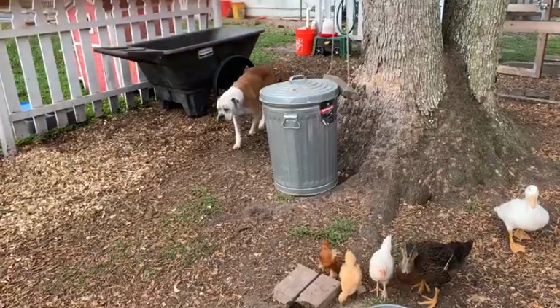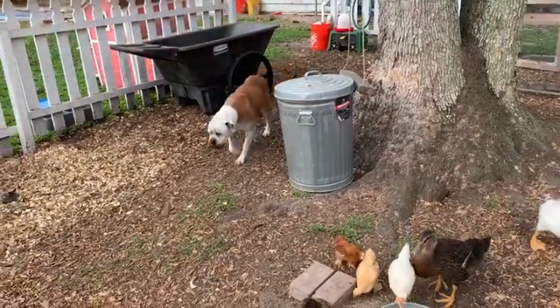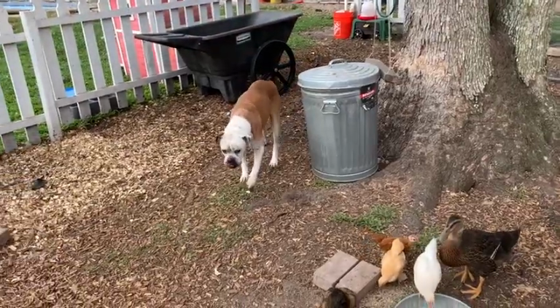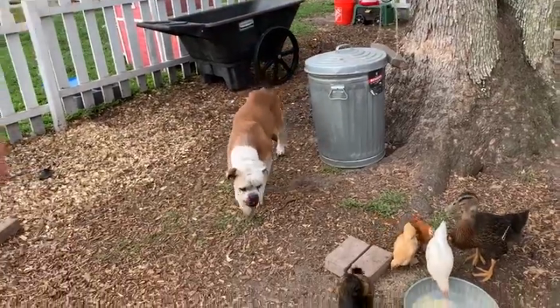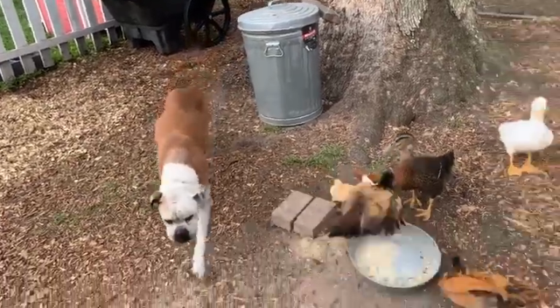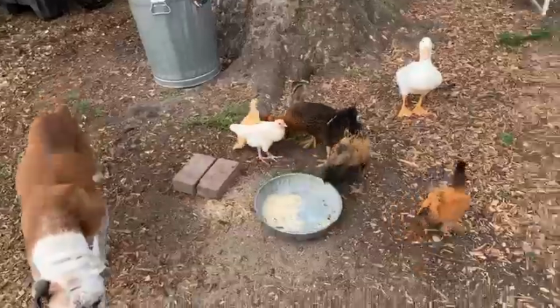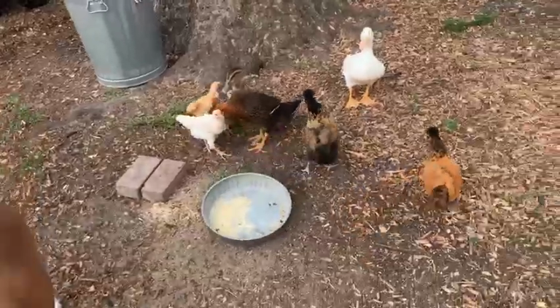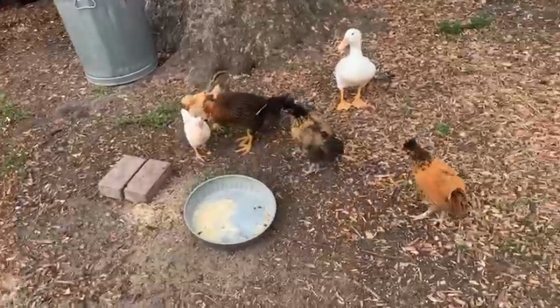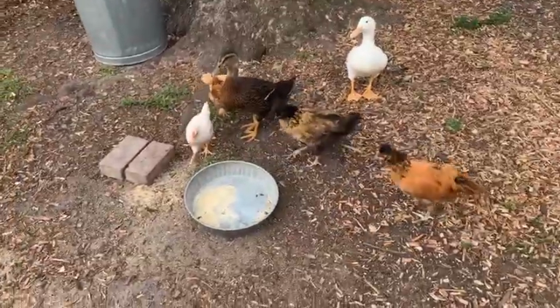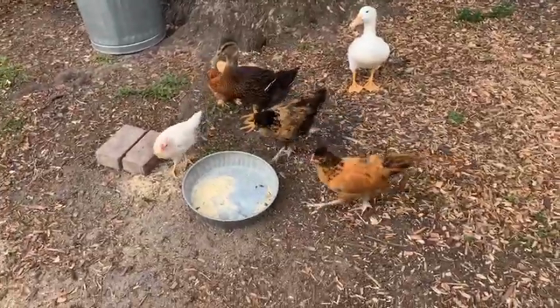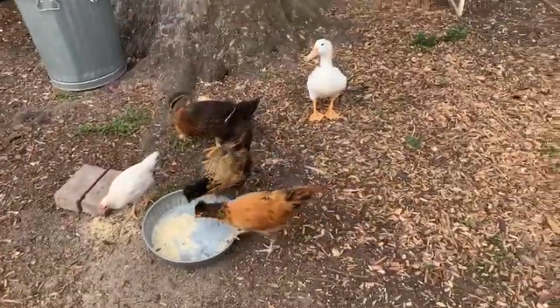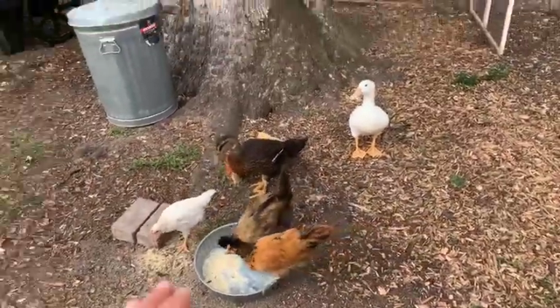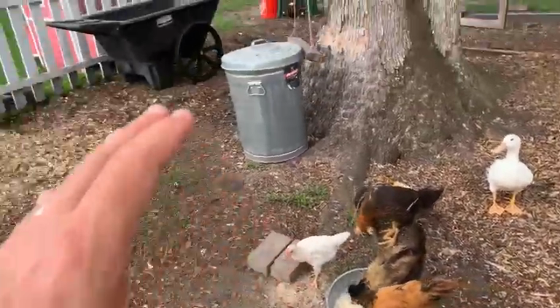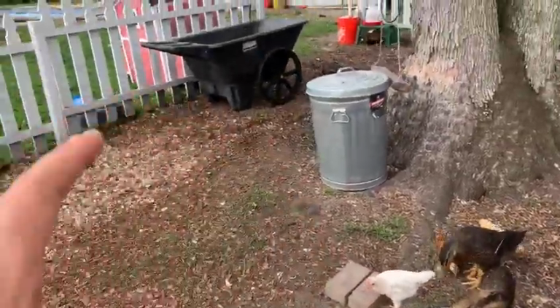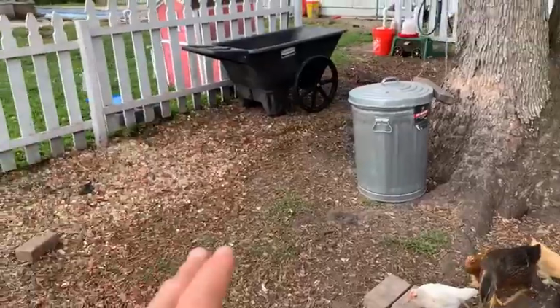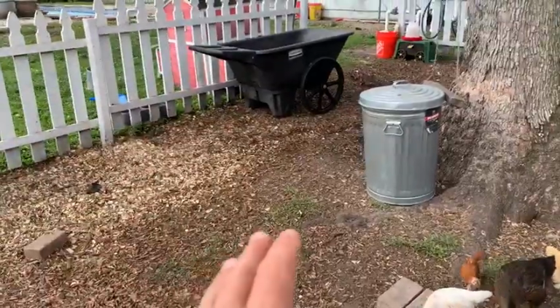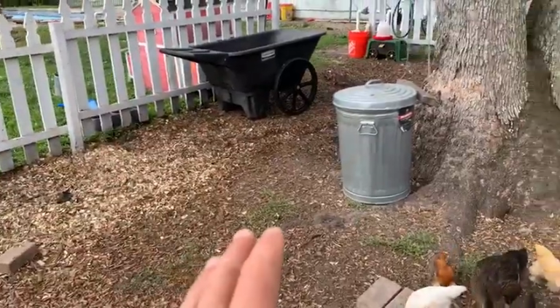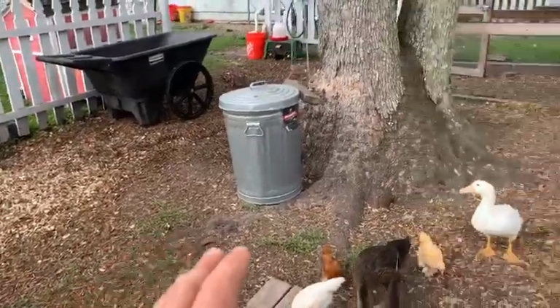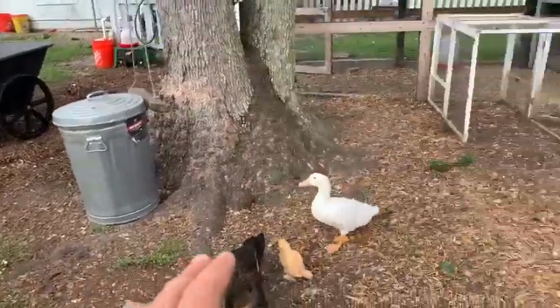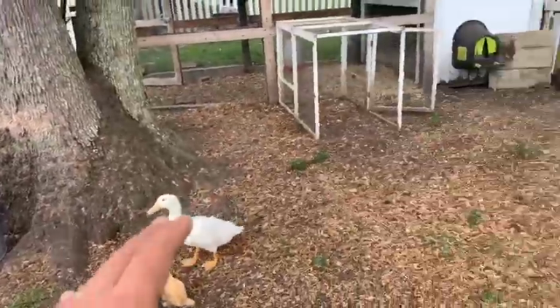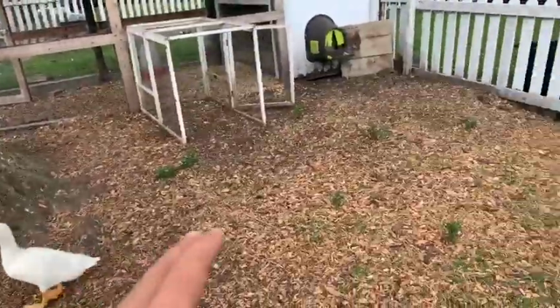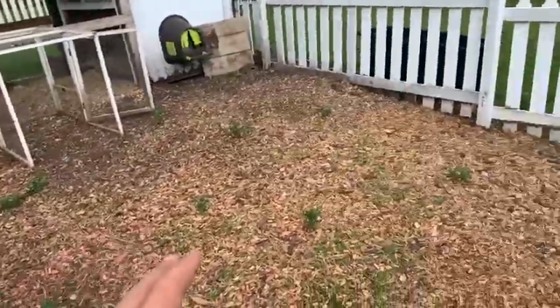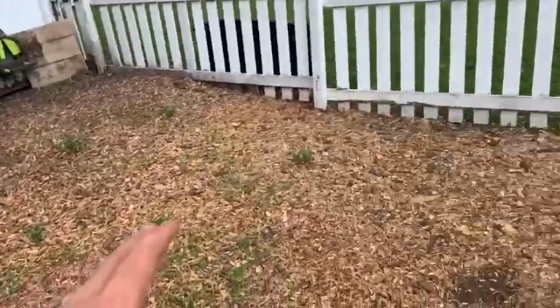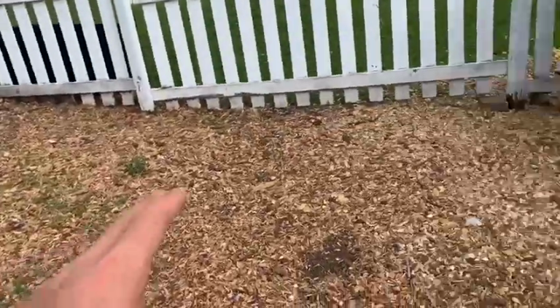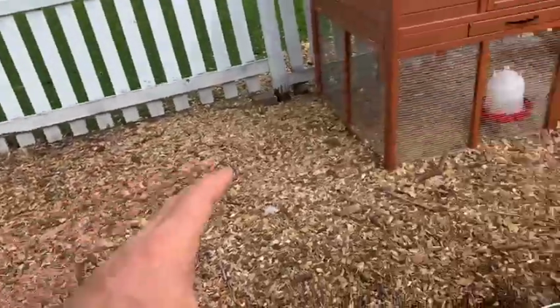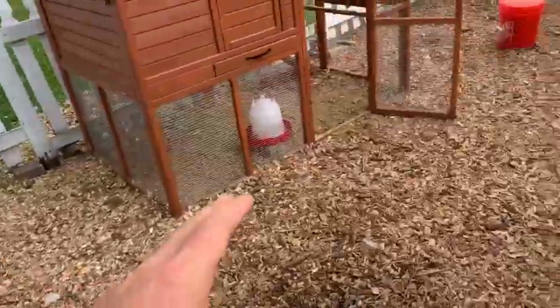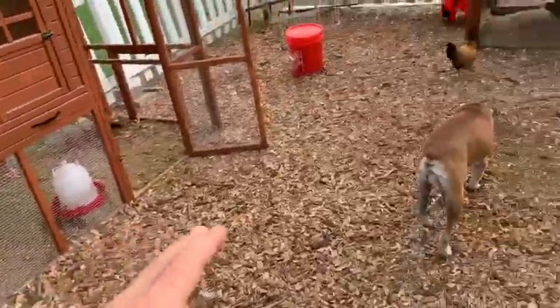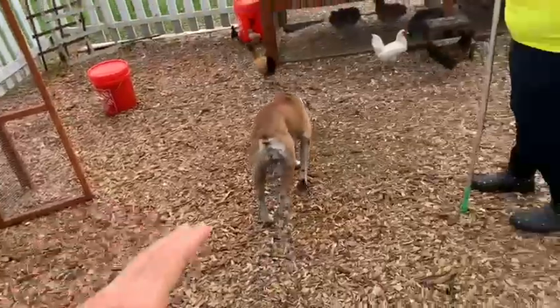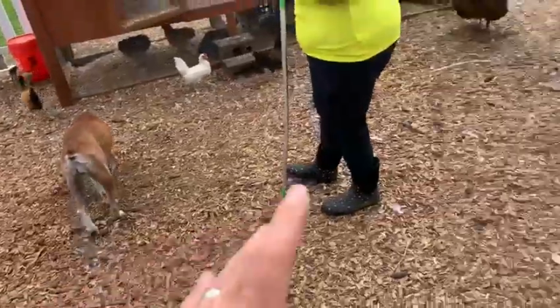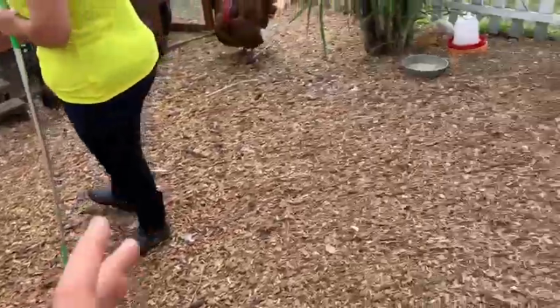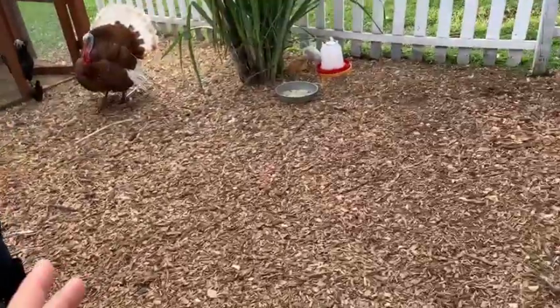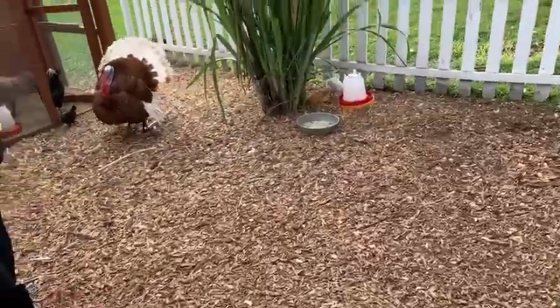Hey everyone, check this out. This is a little chicken and duck yard and this is such a gold mine. You see these wood chips here? Every month or so, you take these wood chips out which are loaded with nutrients.